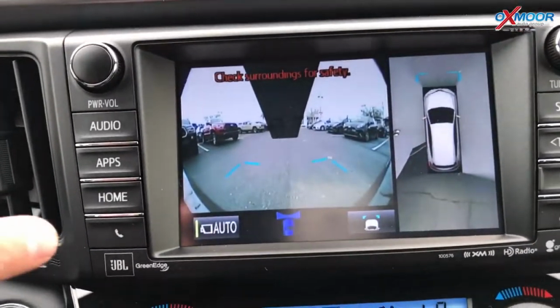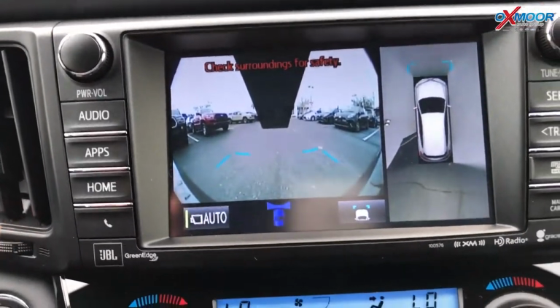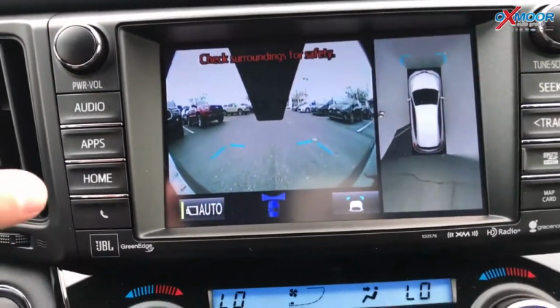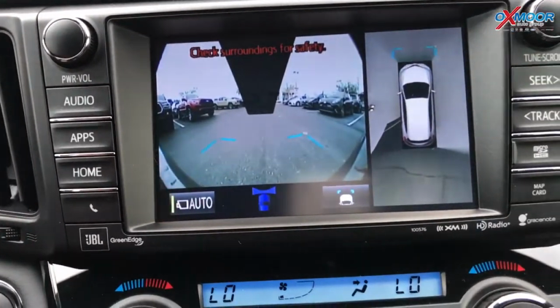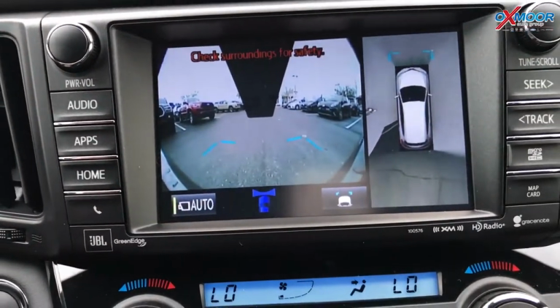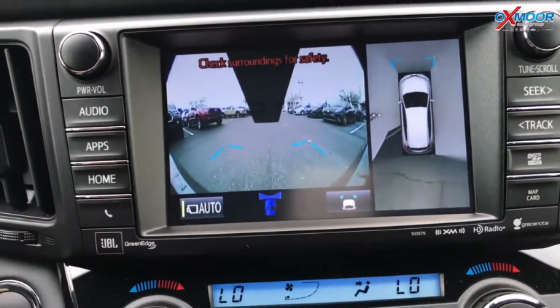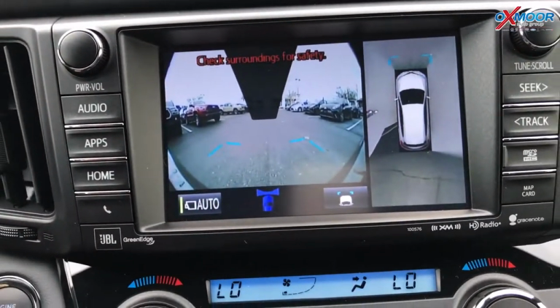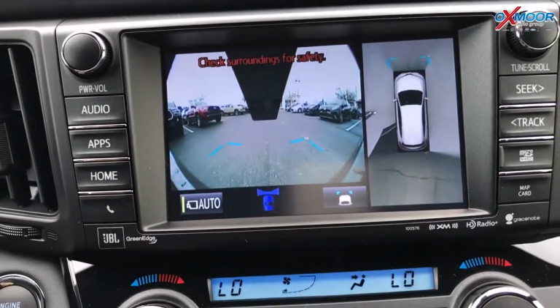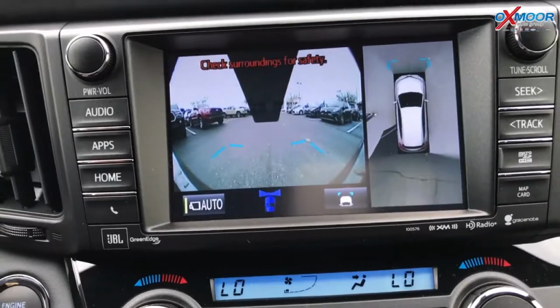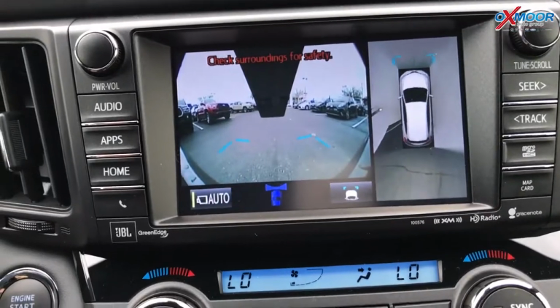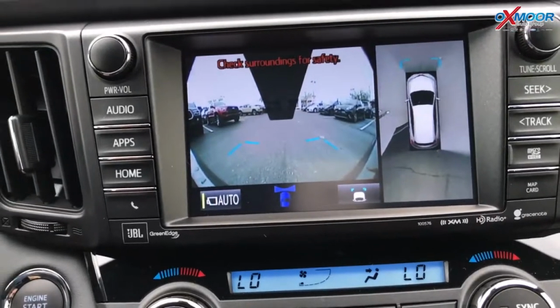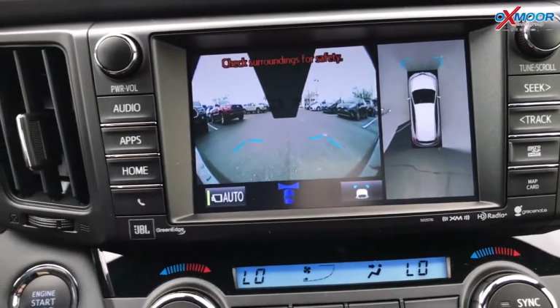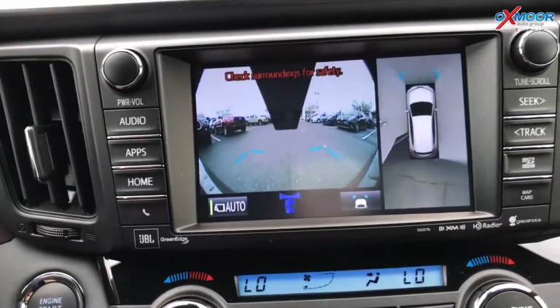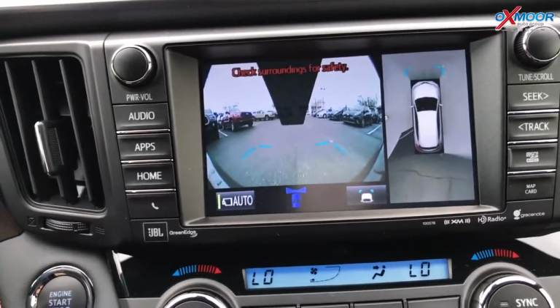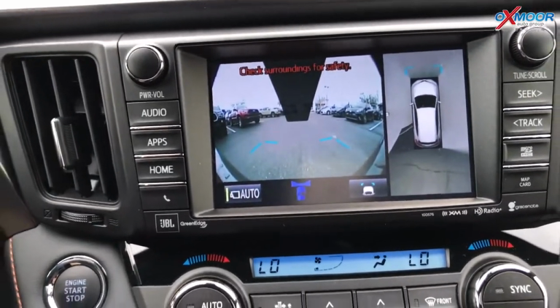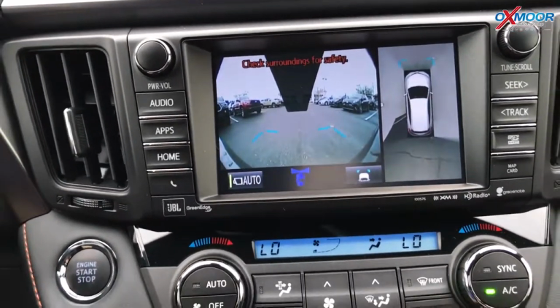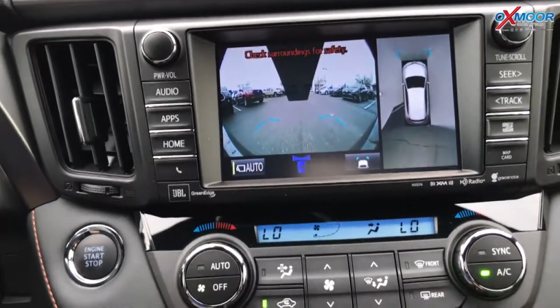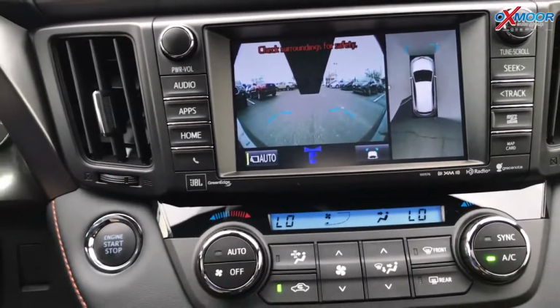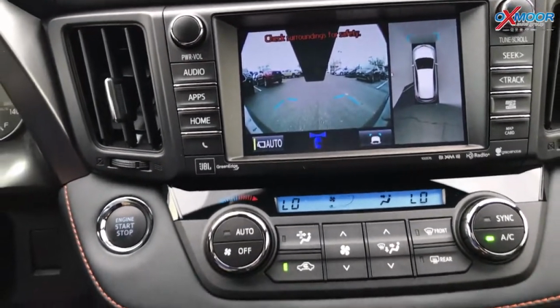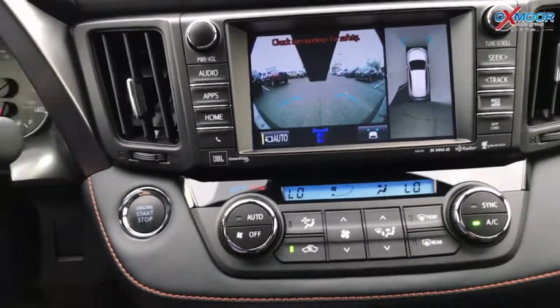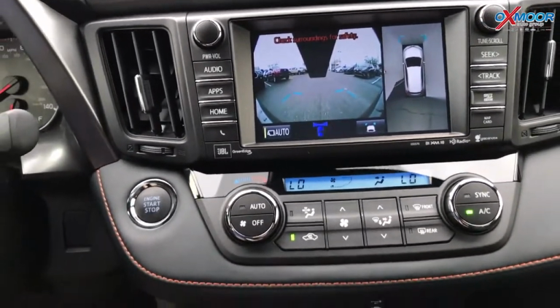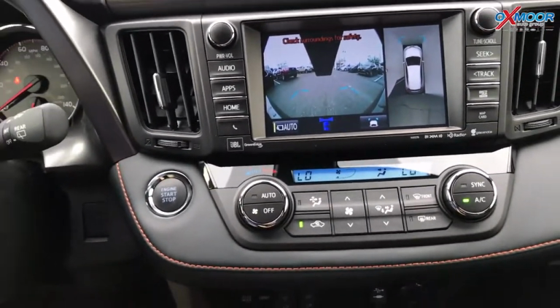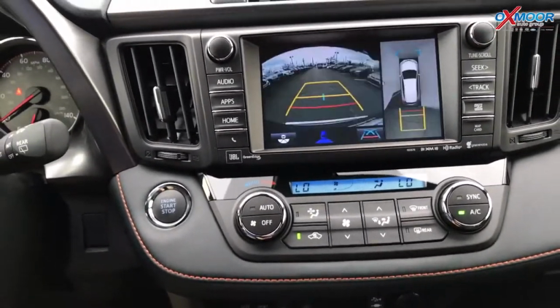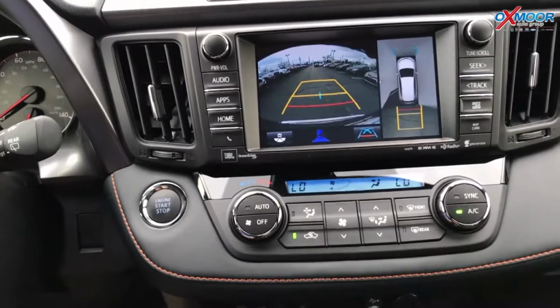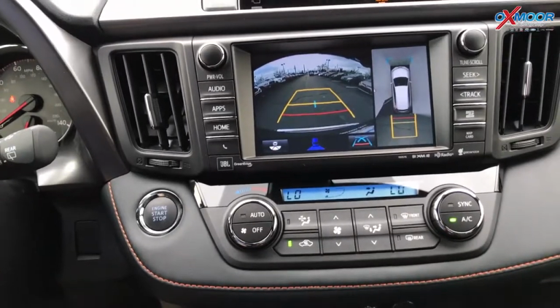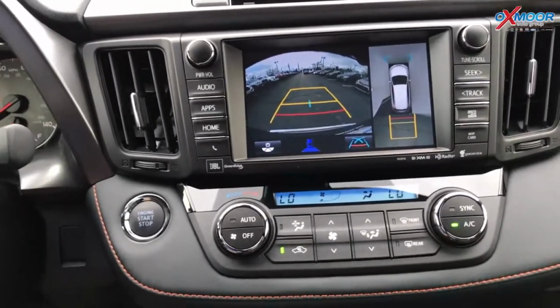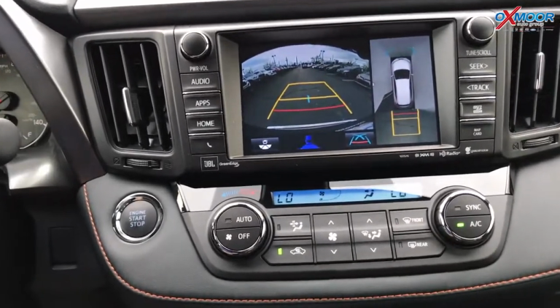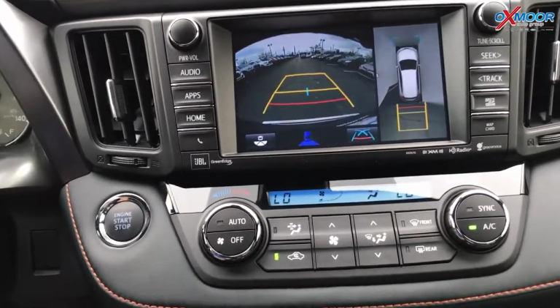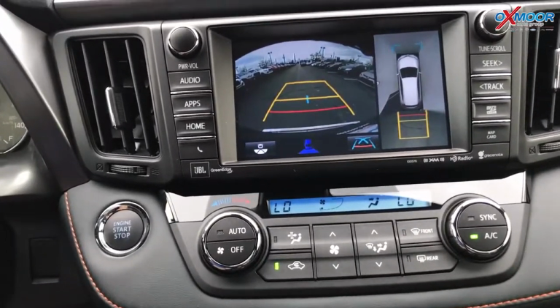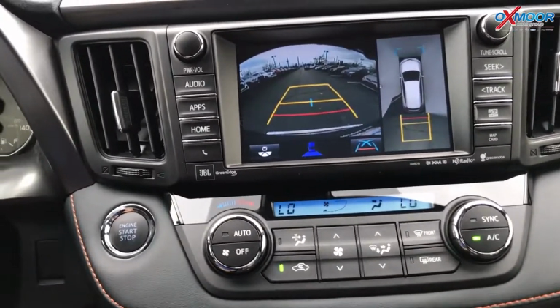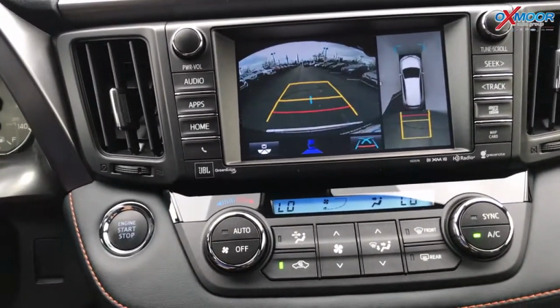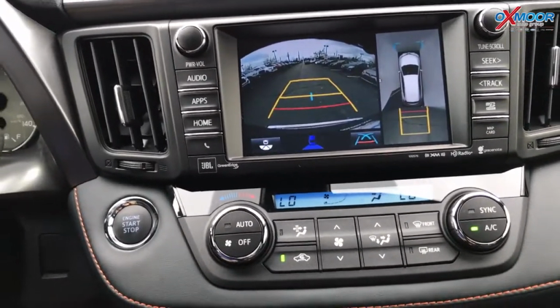In low speeds, it'll show you the very front of your car — that camera is right at the front of the car — so you can see if there's anything blocking you before you even take off. If you put it in reverse, it gives you the bird's-eye view and then the backup camera as well.